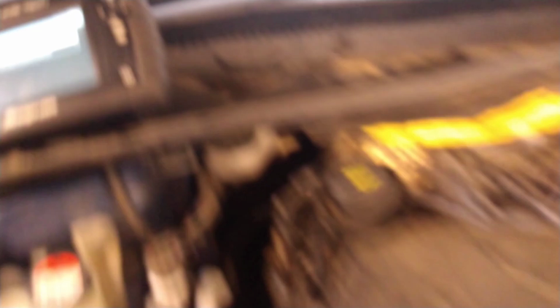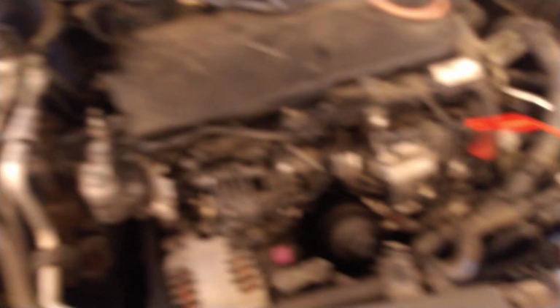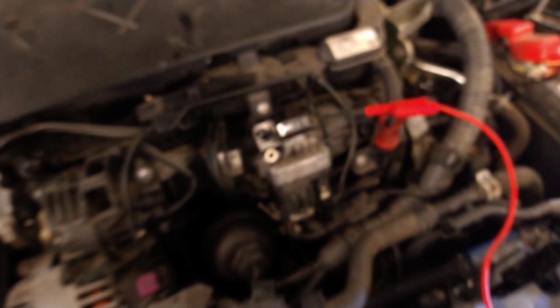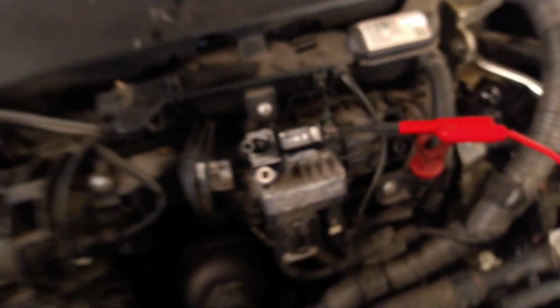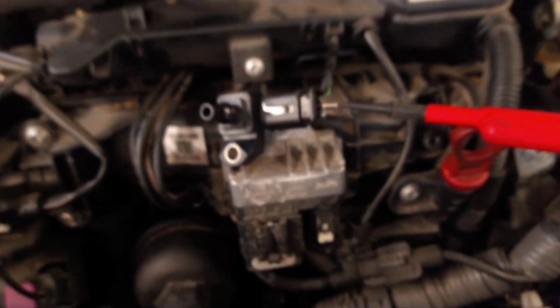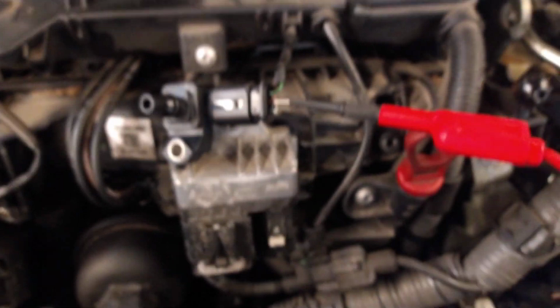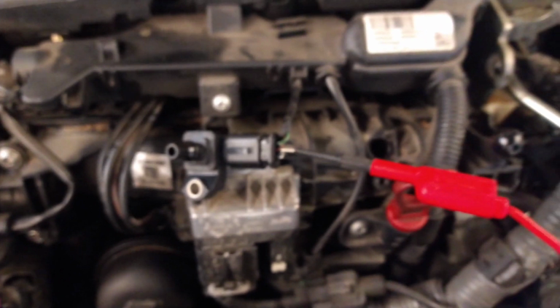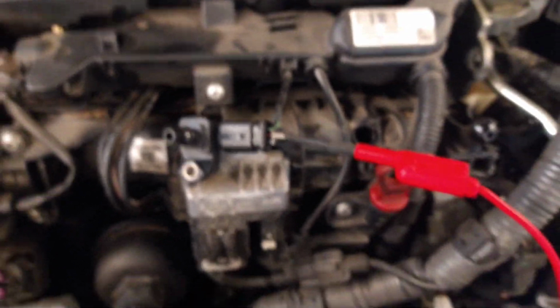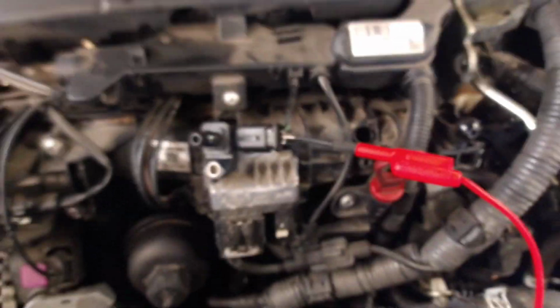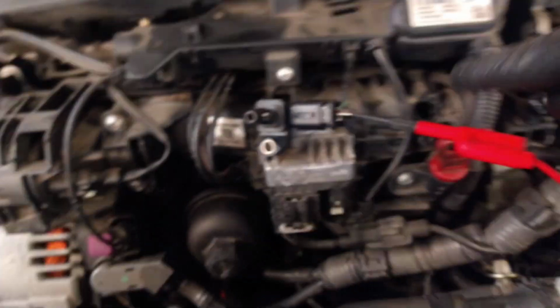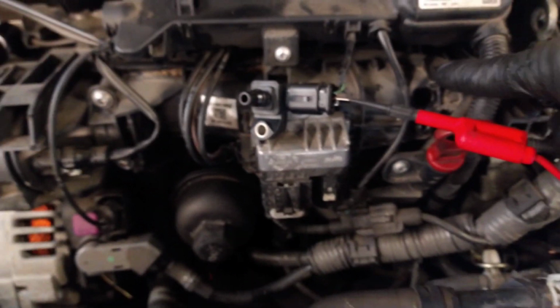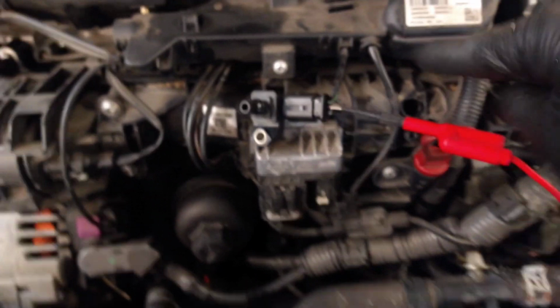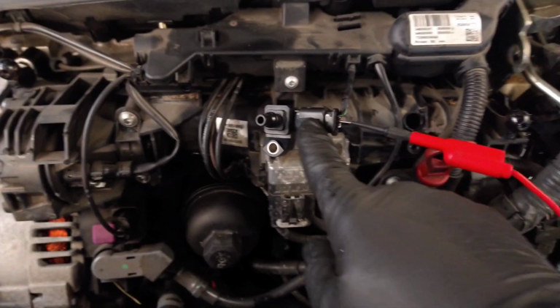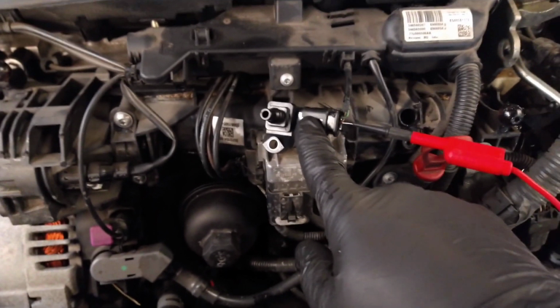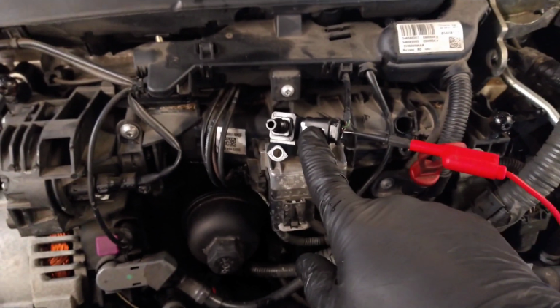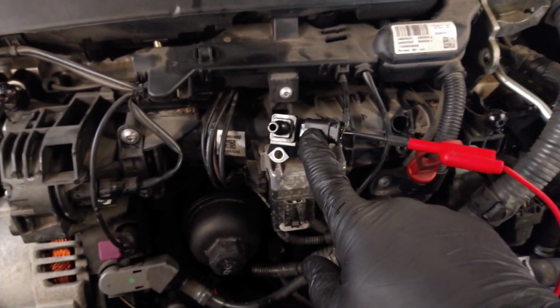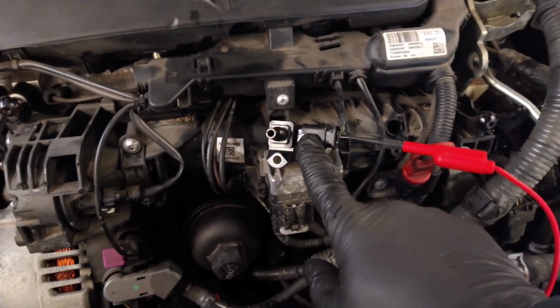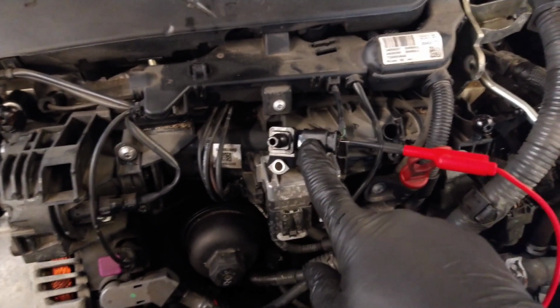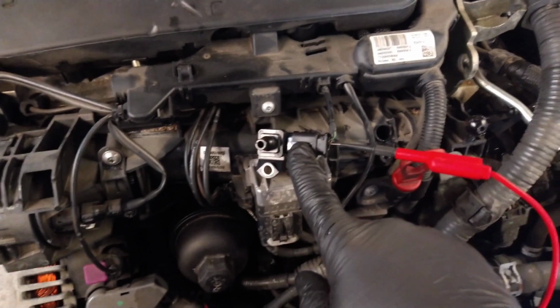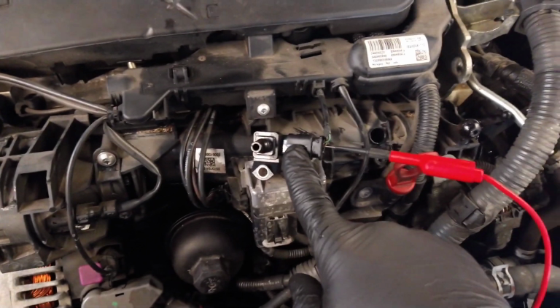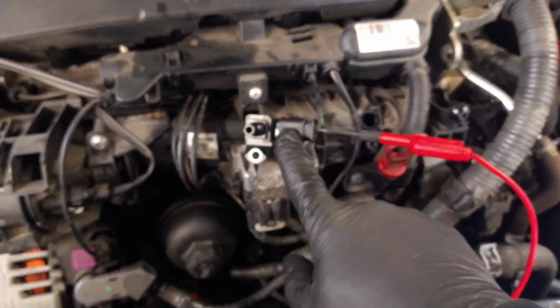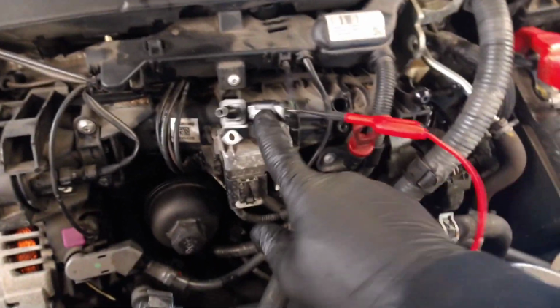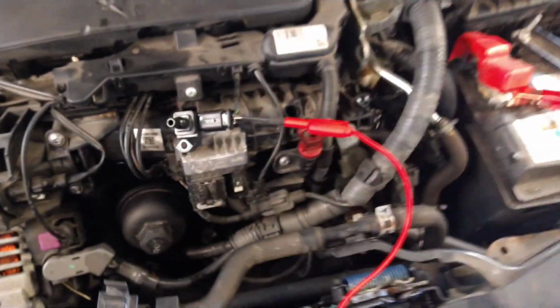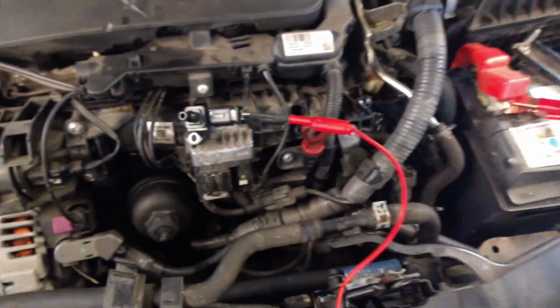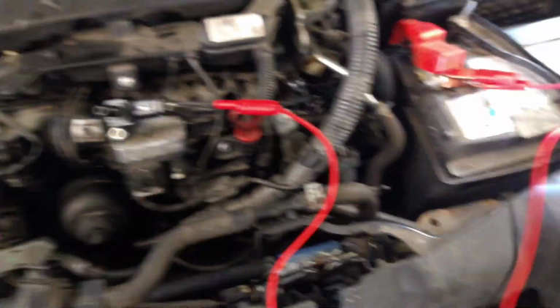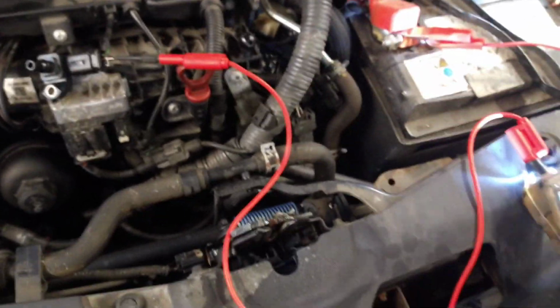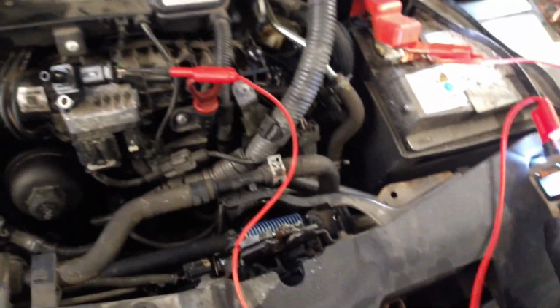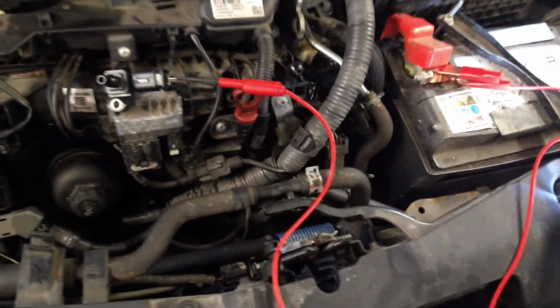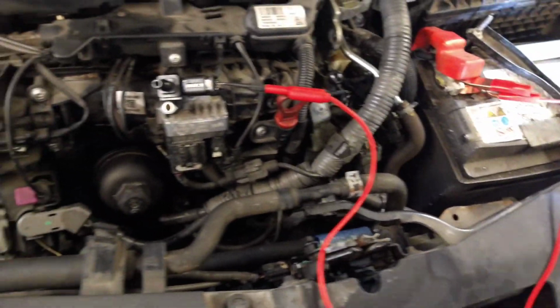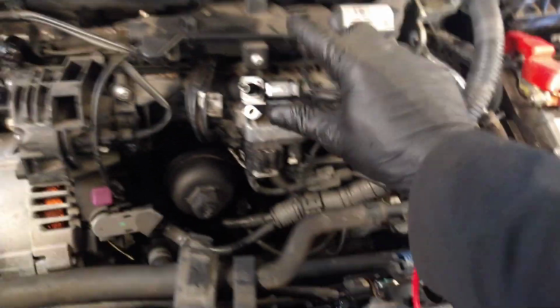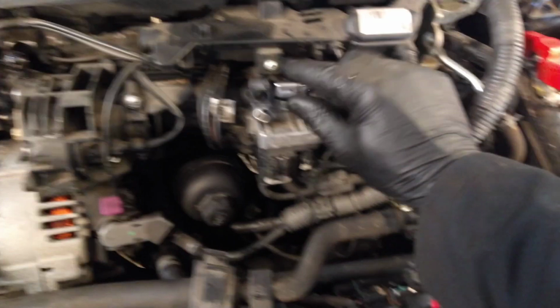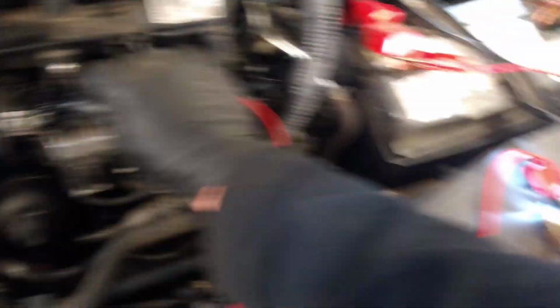So we're here at the MAP sensor on the intake manifold. We've got a MAP sensor, which is going to be the Boost Pressure Sensor, and I'm just going through each pin to see what I get at each wire.